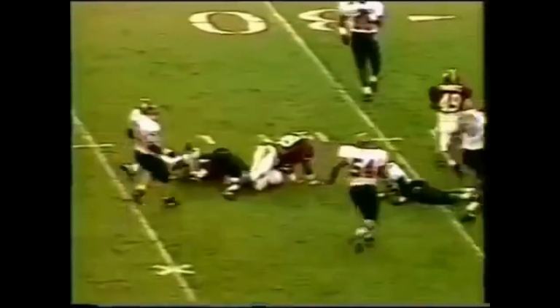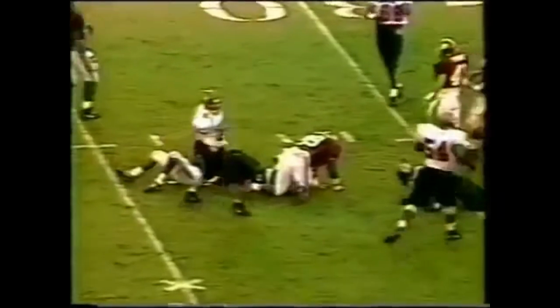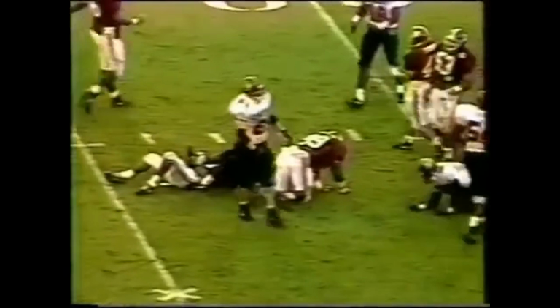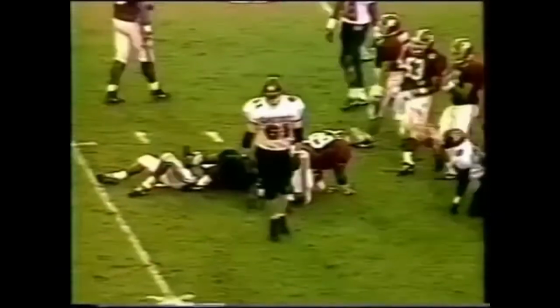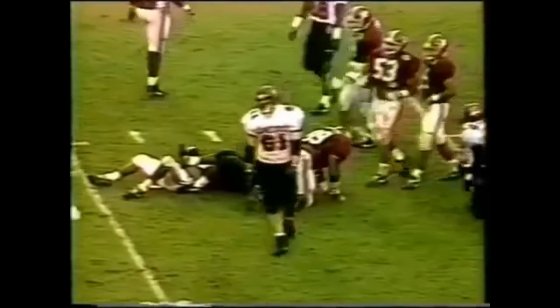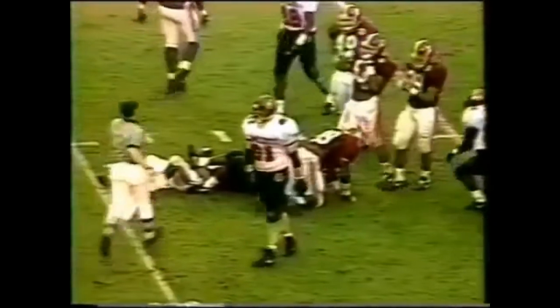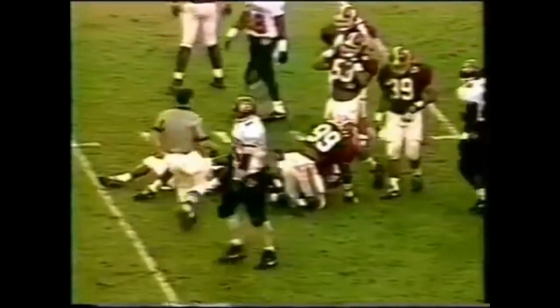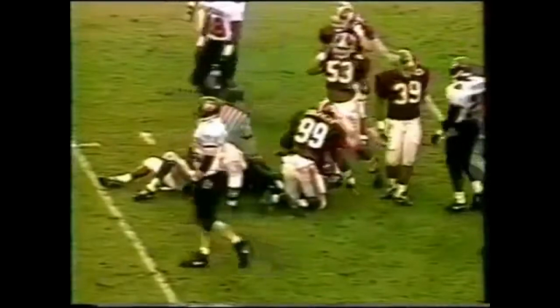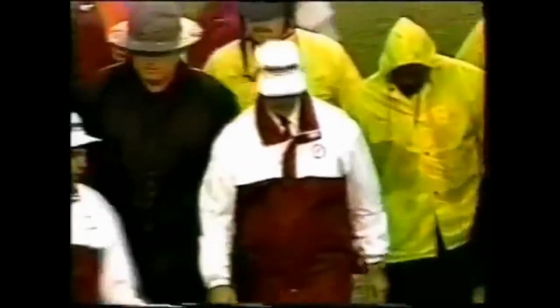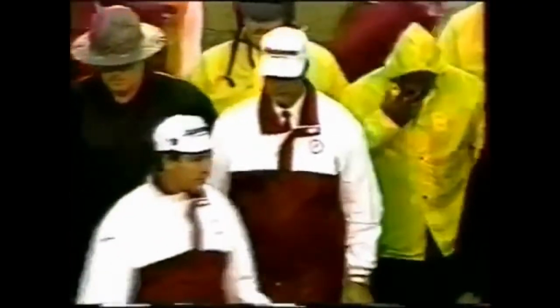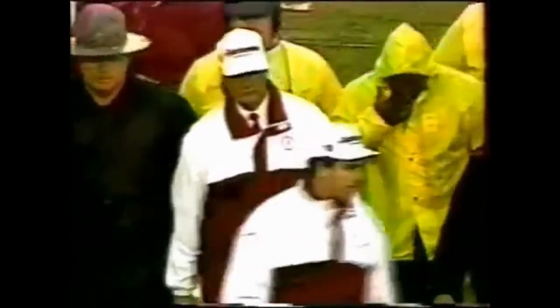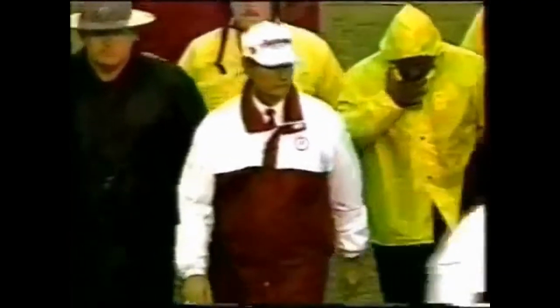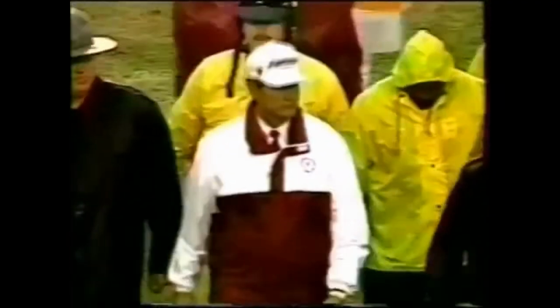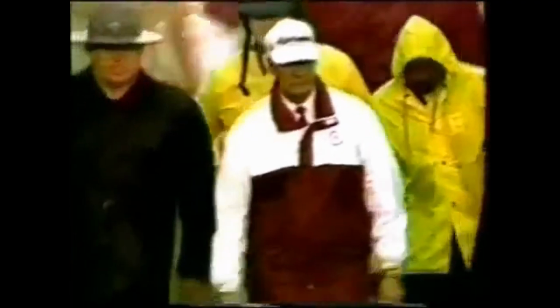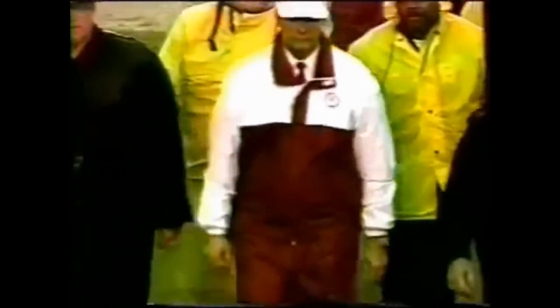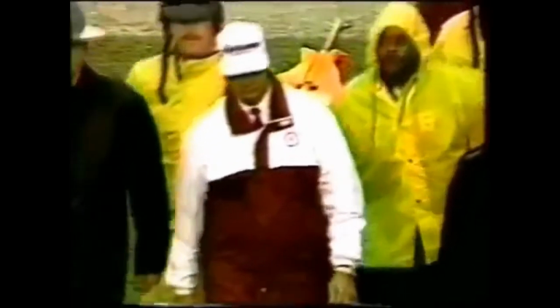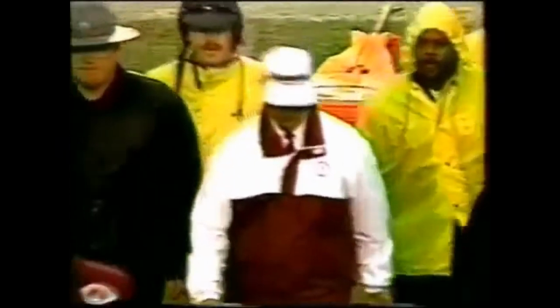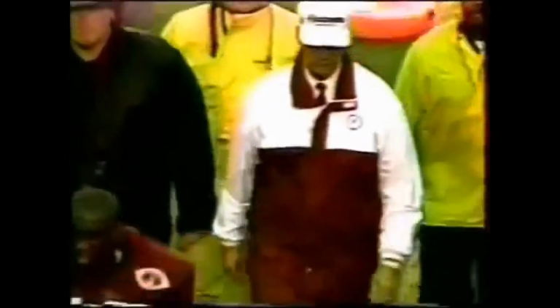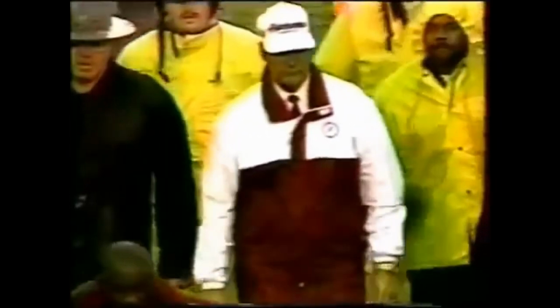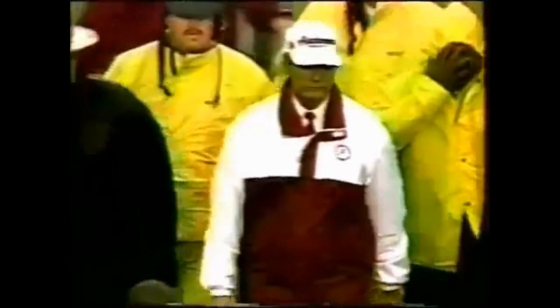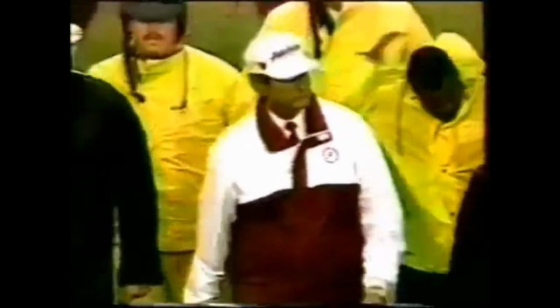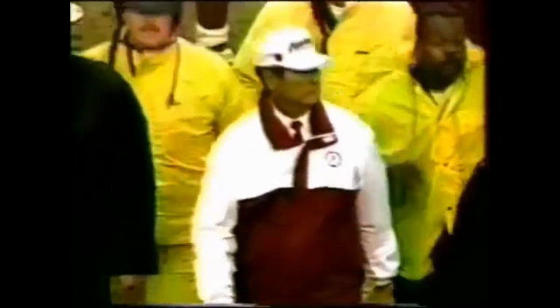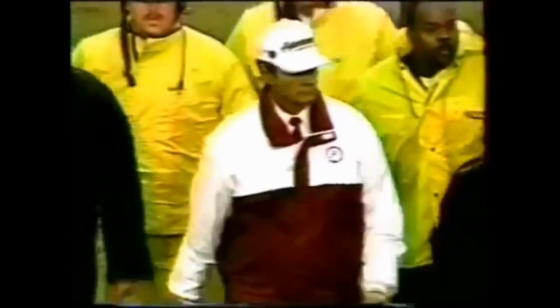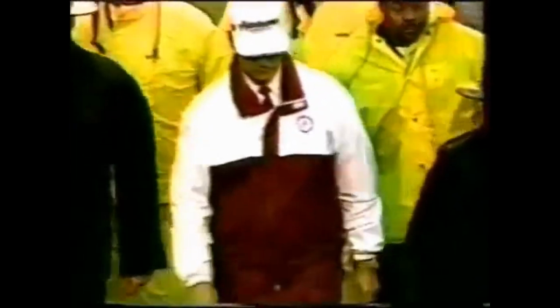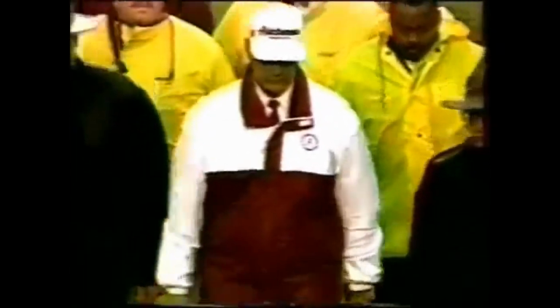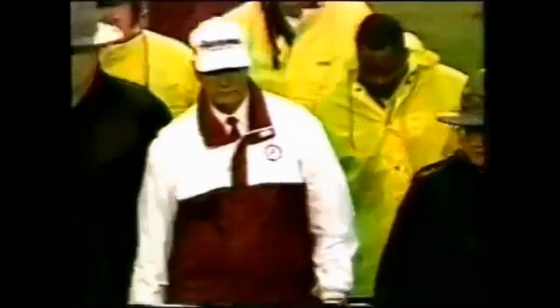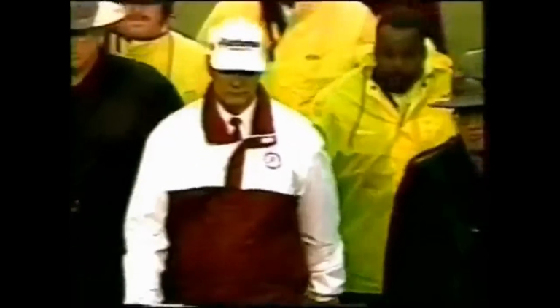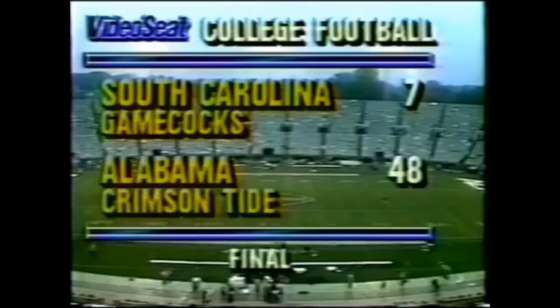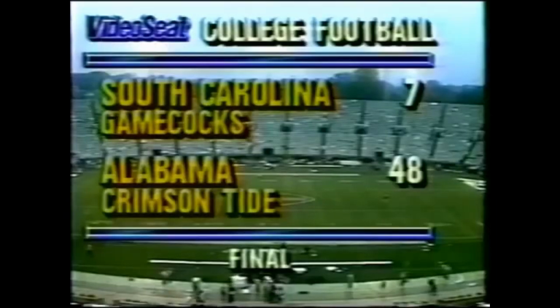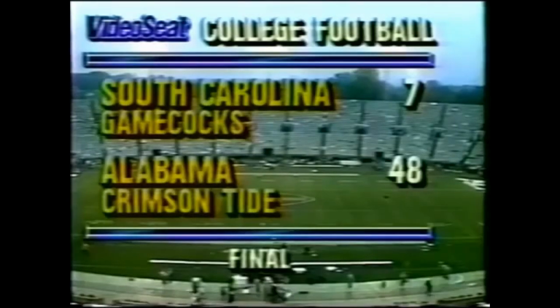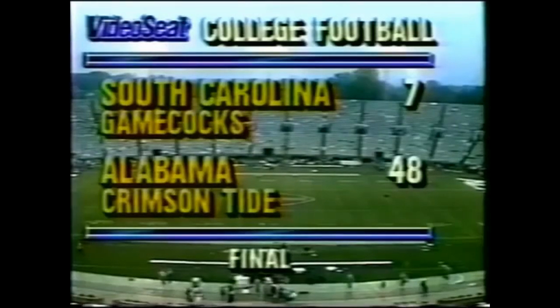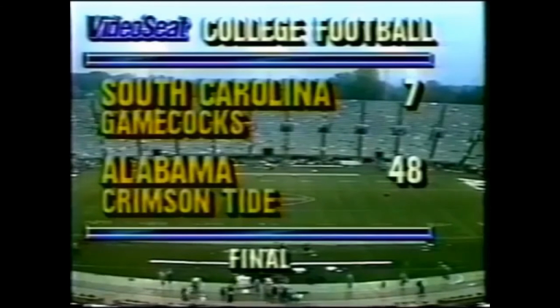That's the end of the ball game. Crimson Tide on top, 48-7. Gene Stallings will come across and shake hands with Sparky Woods. There's the score — 48-7.